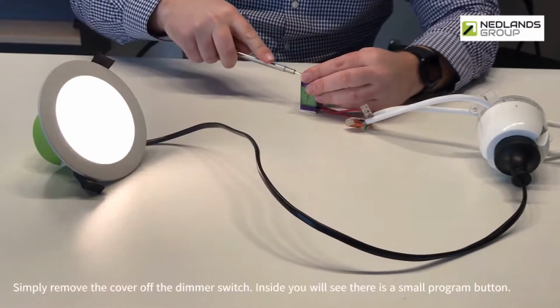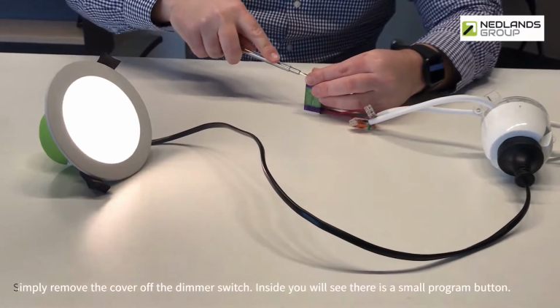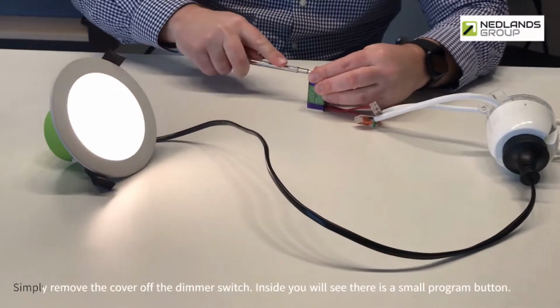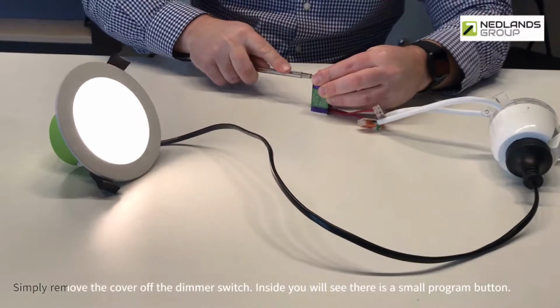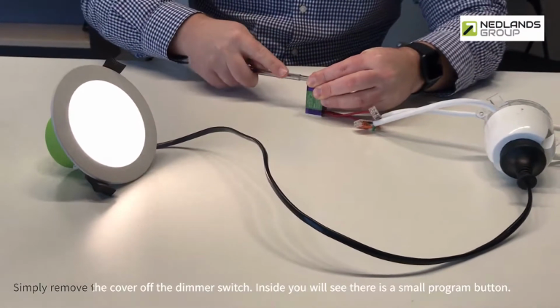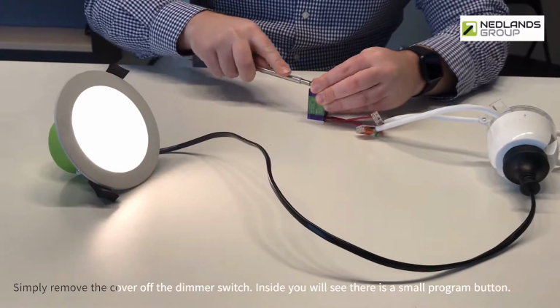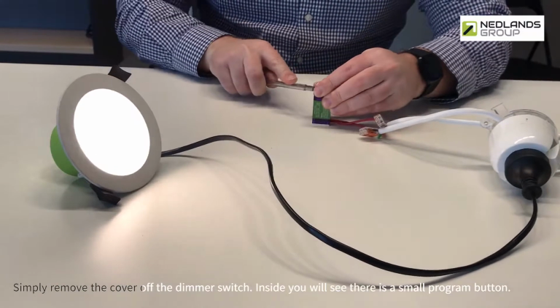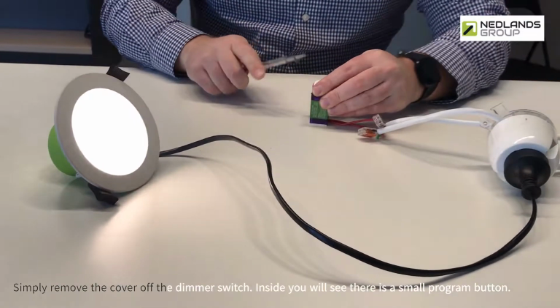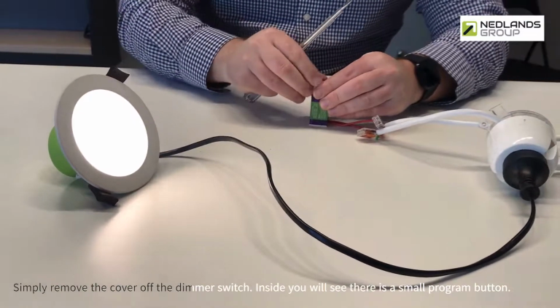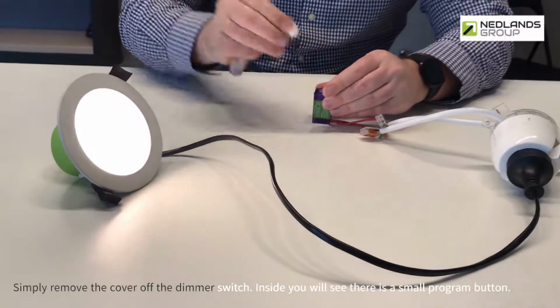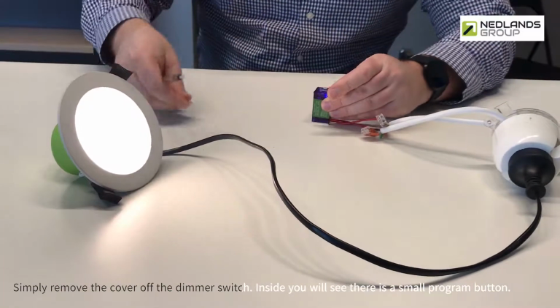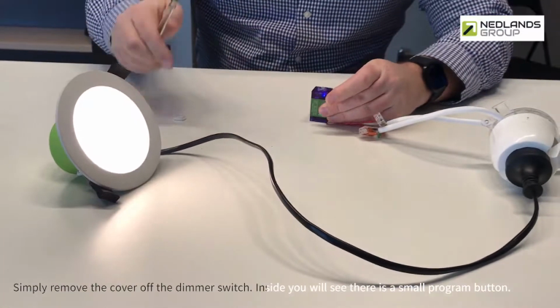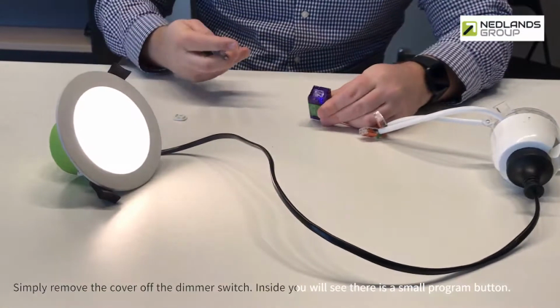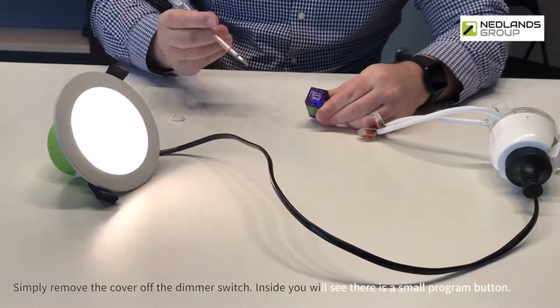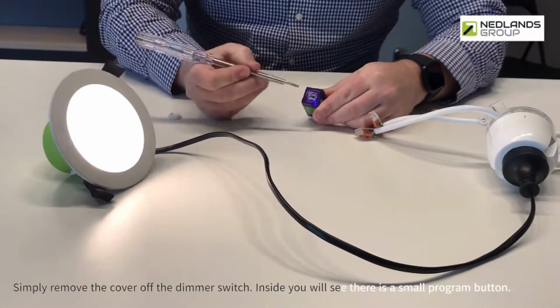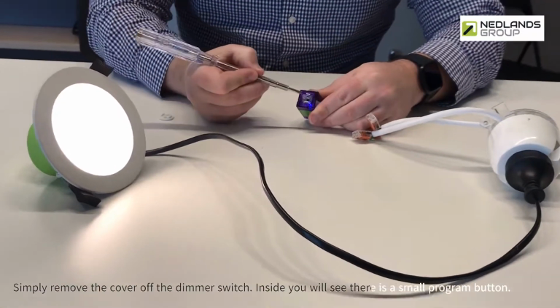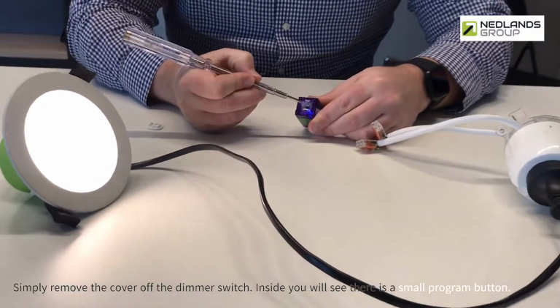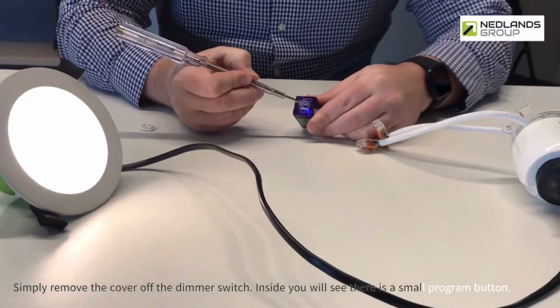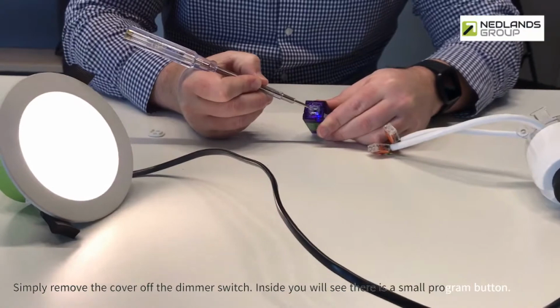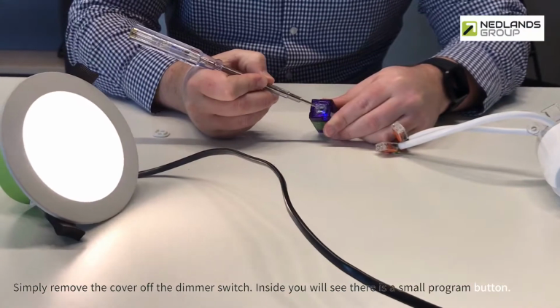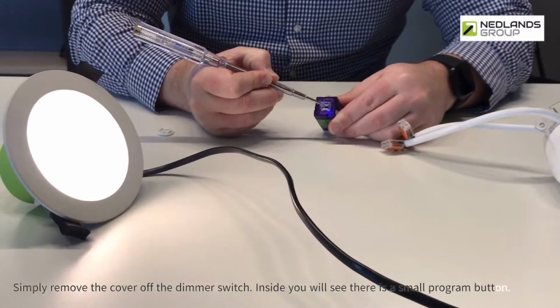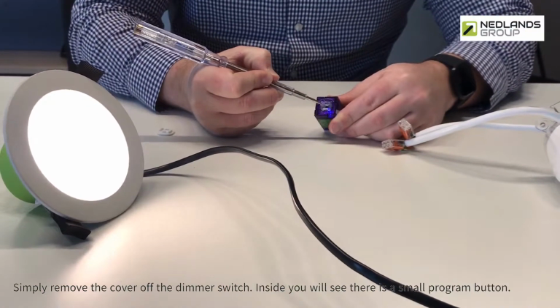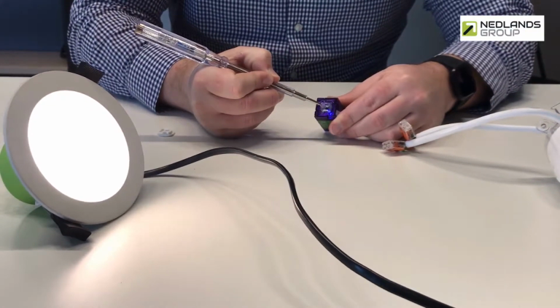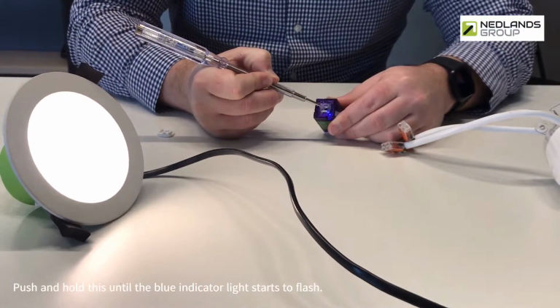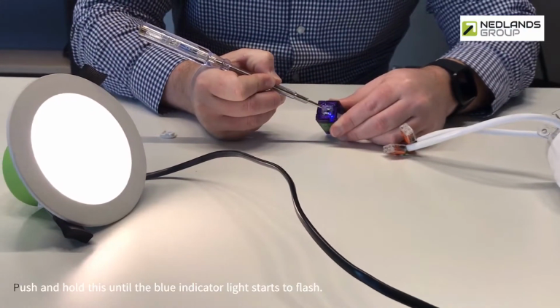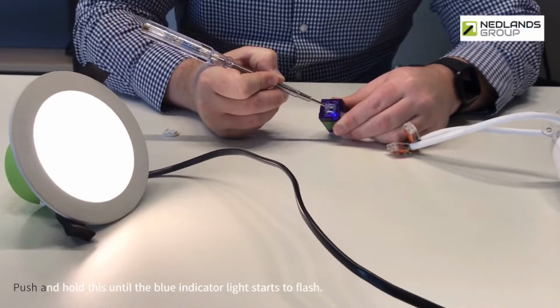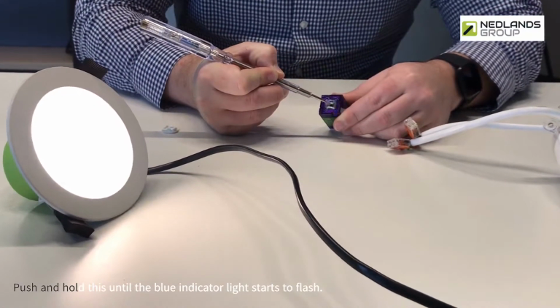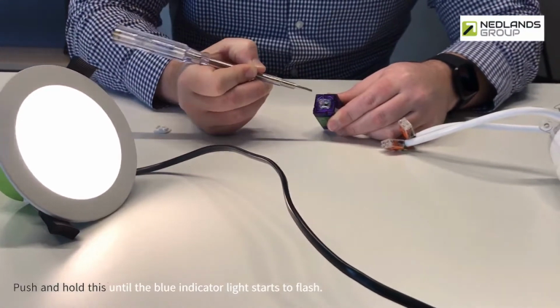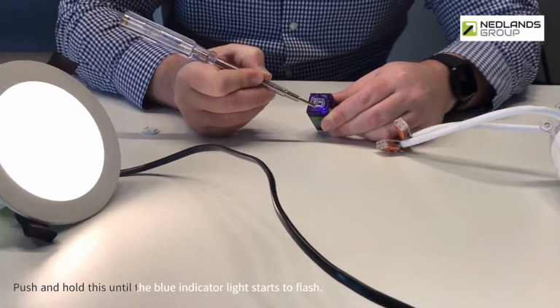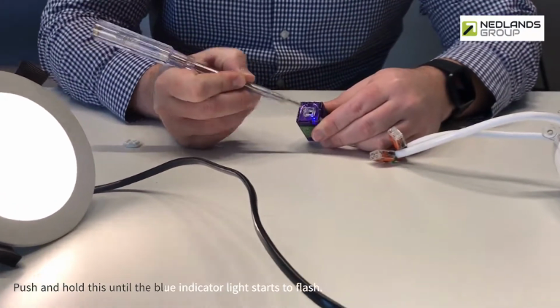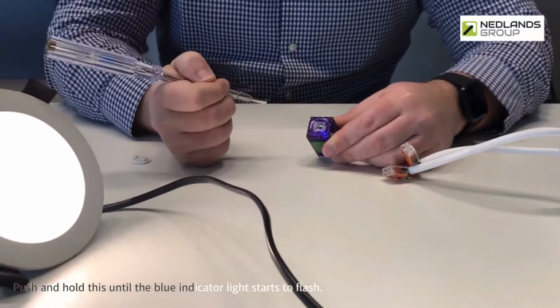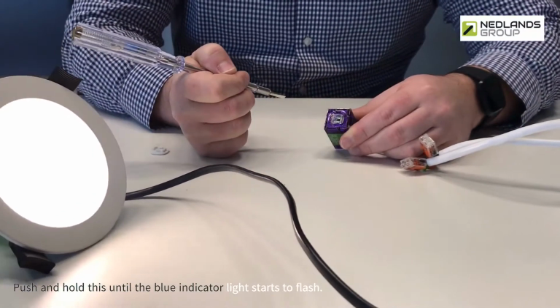Simply remove the cover off the dimmer switch. Inside you'll see there is a small program button. Push and hold this until the blue indicator light starts to flash.